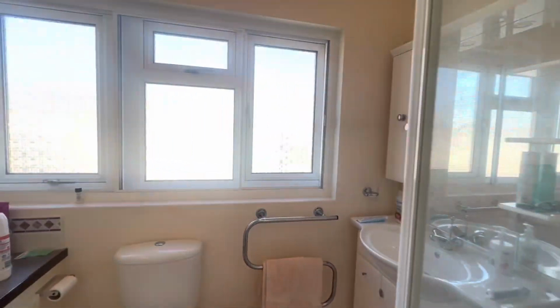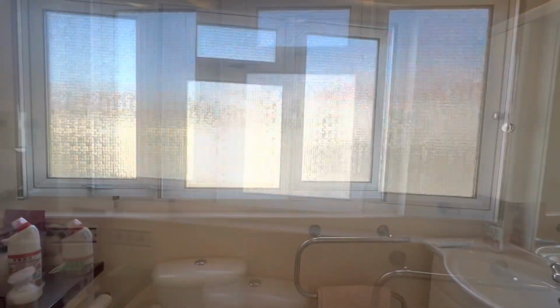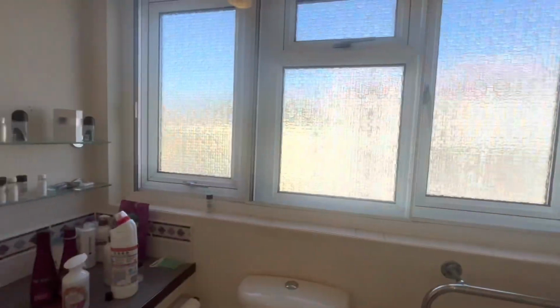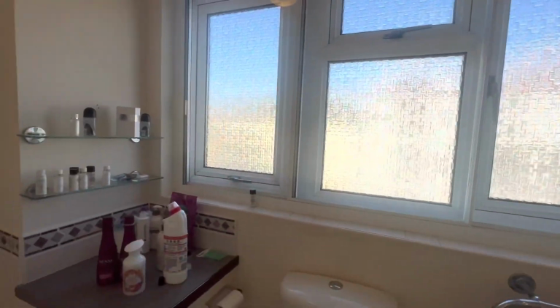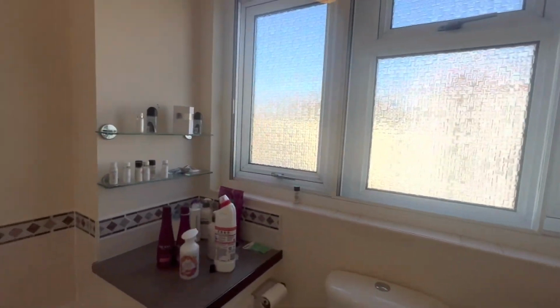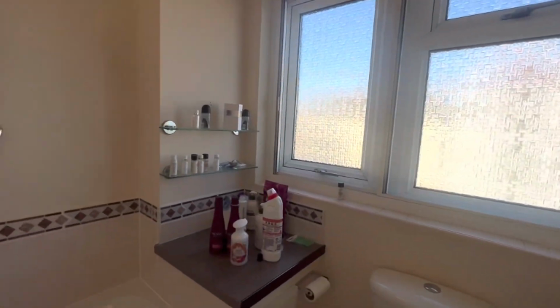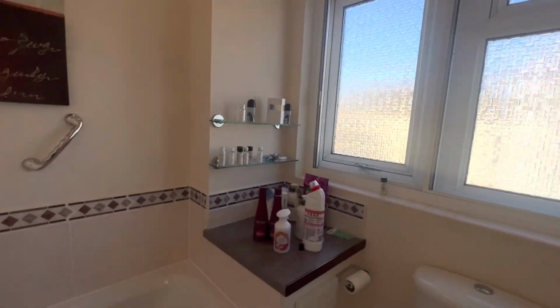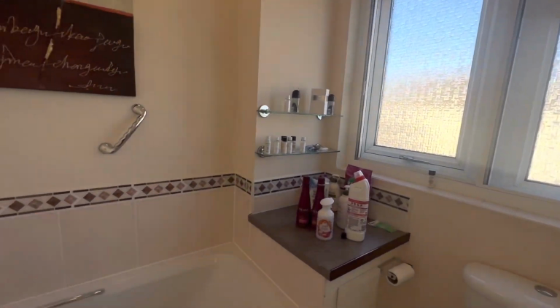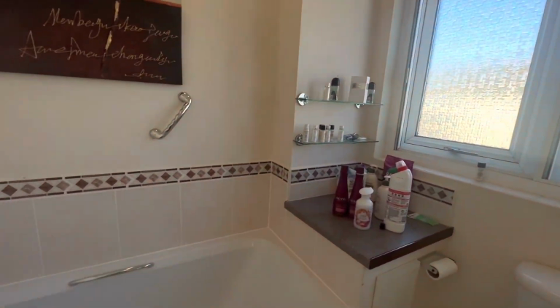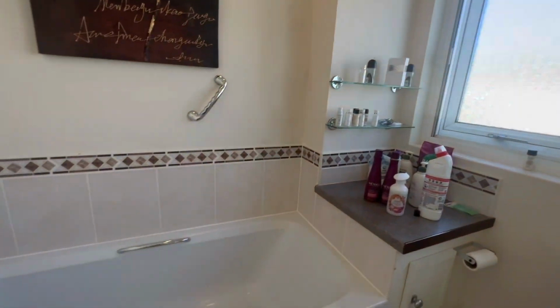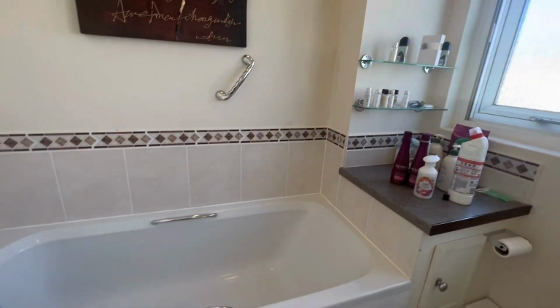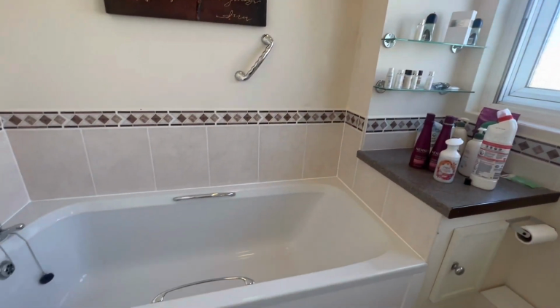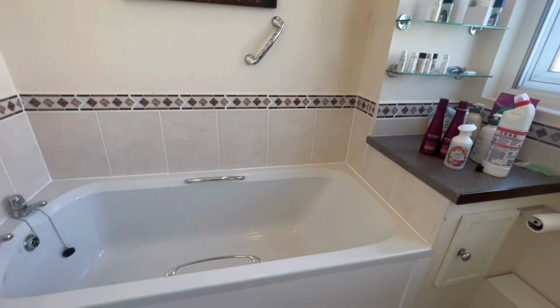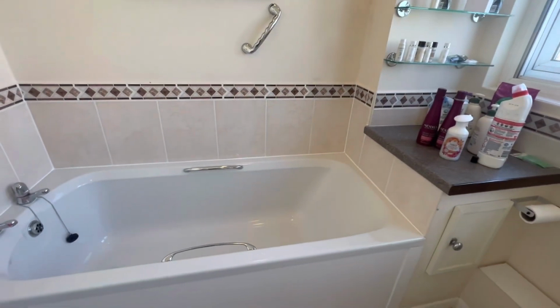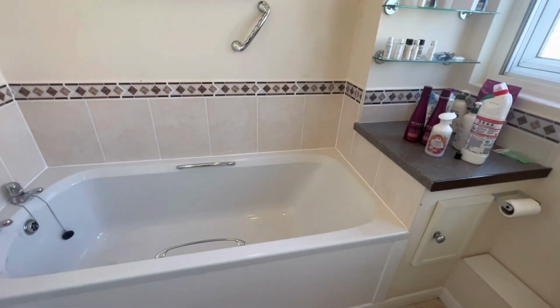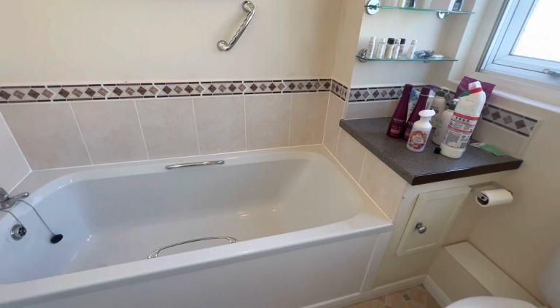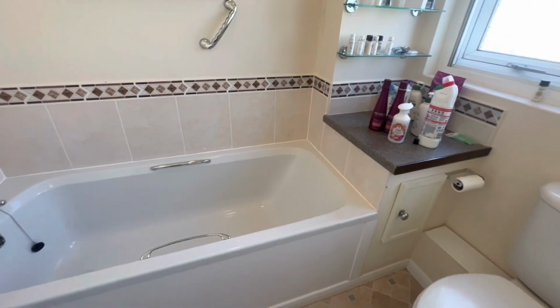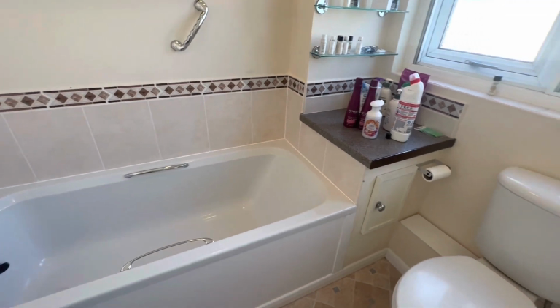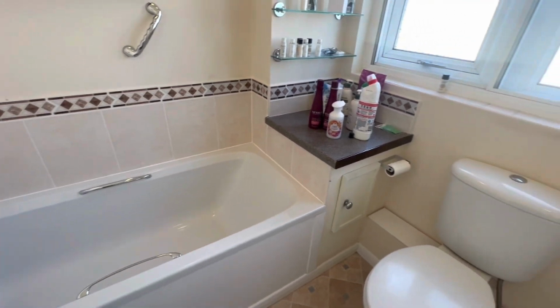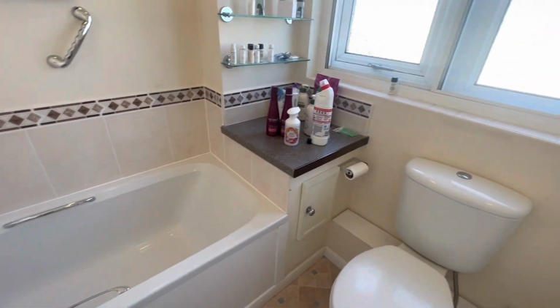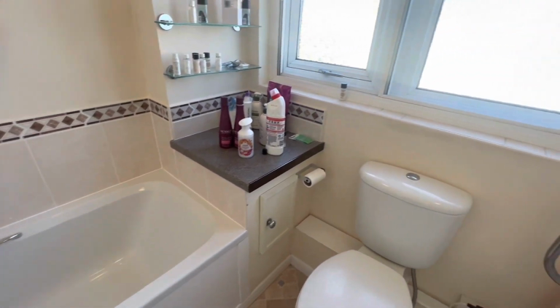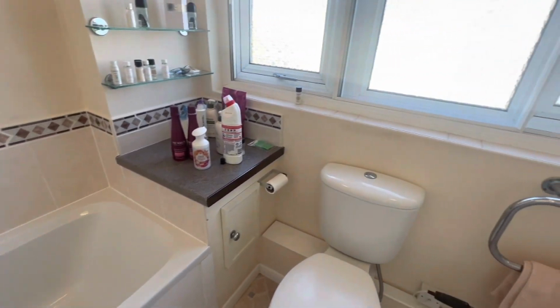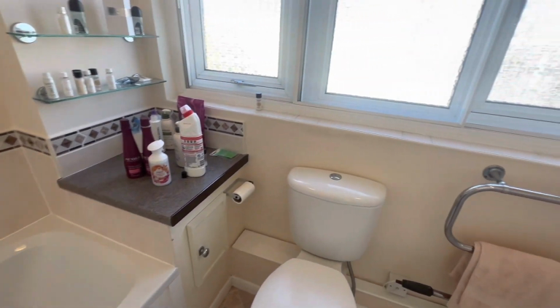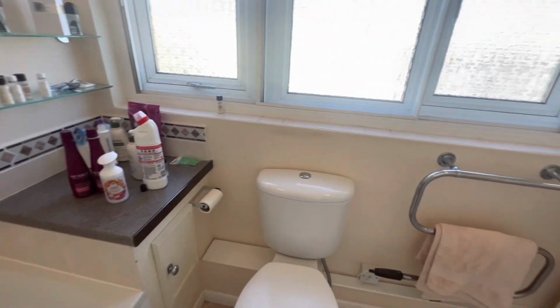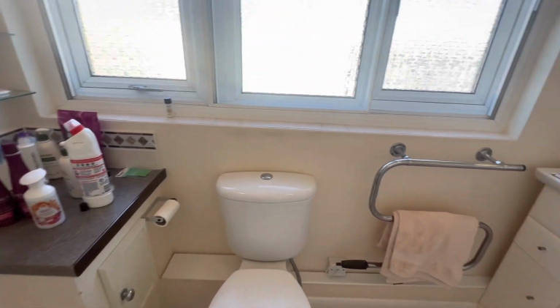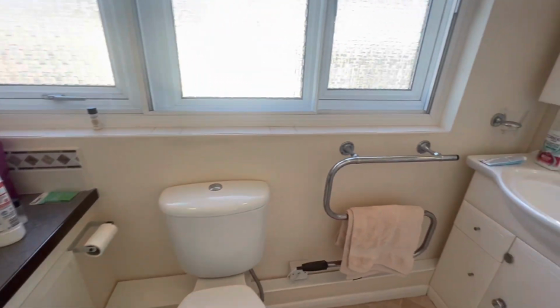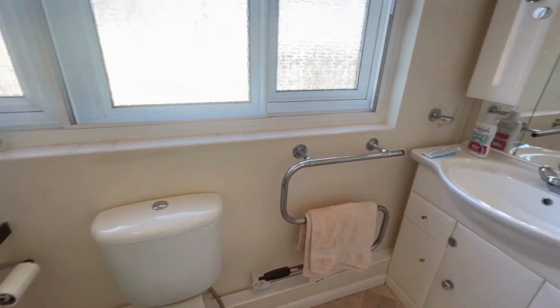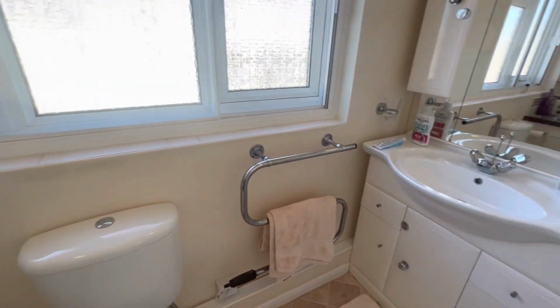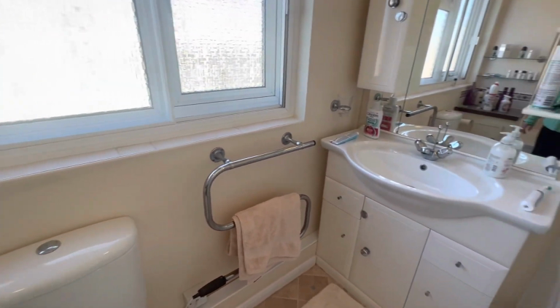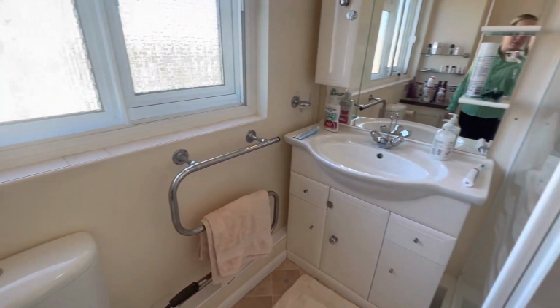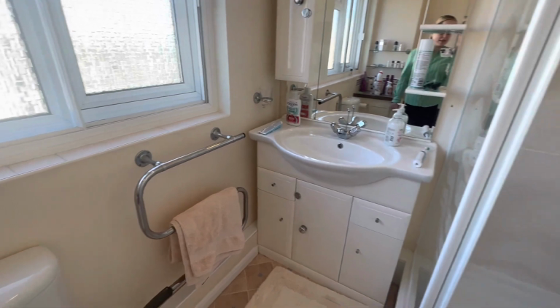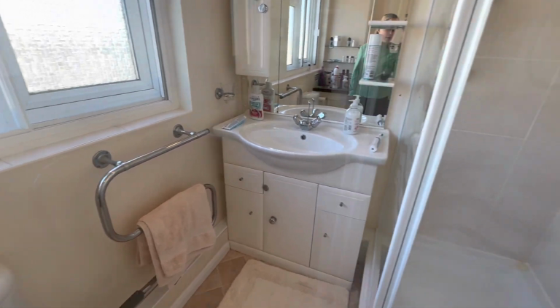Here you have your bathroom which actually benefits from a separate bath, a walk-in shower, WC toilet, hand basin and some storage space as well.